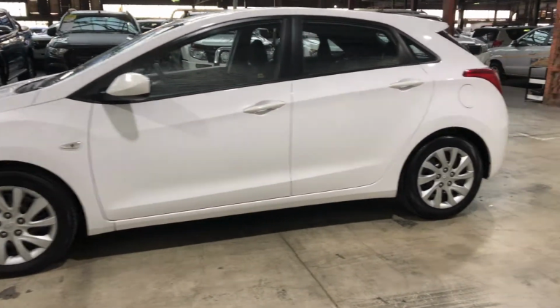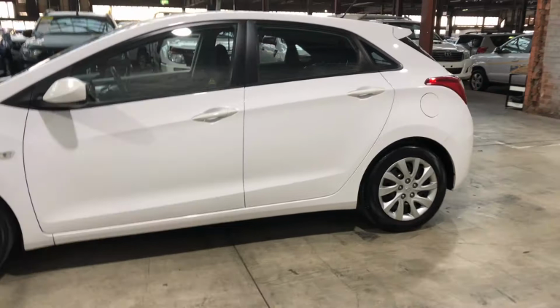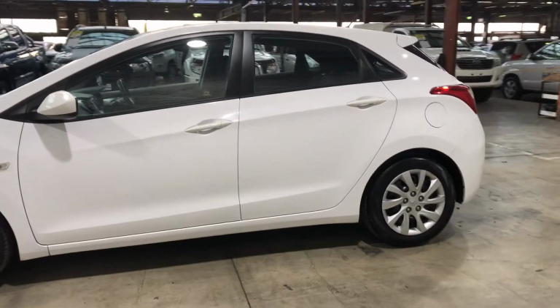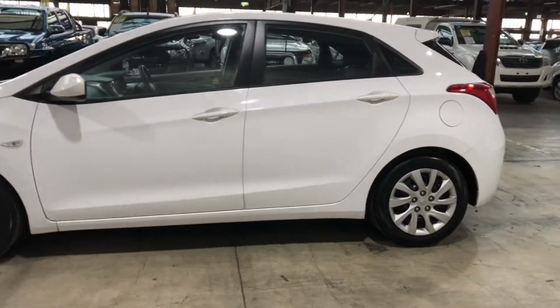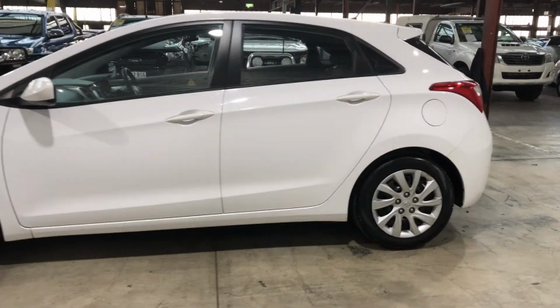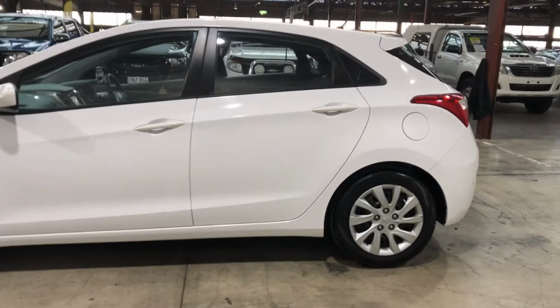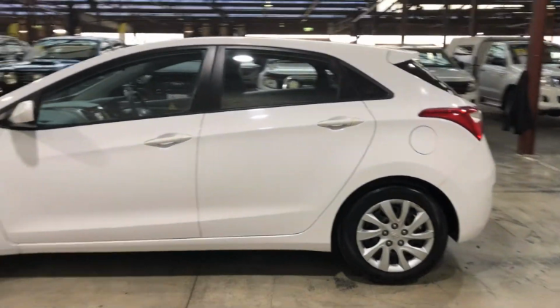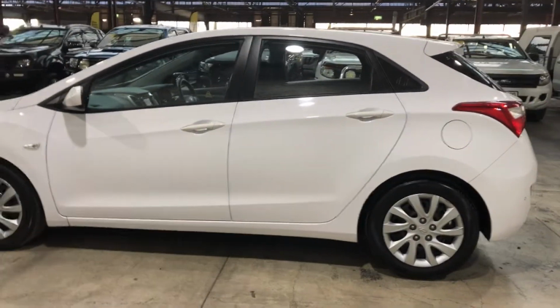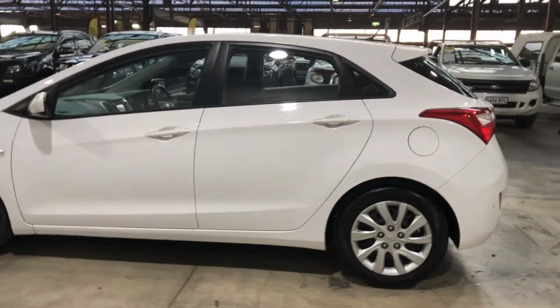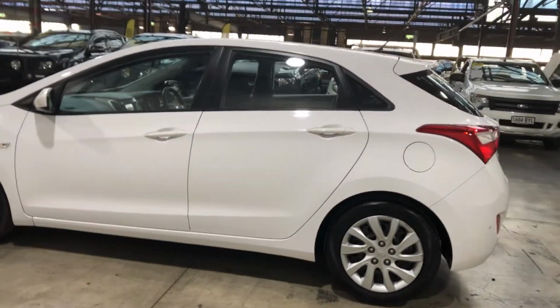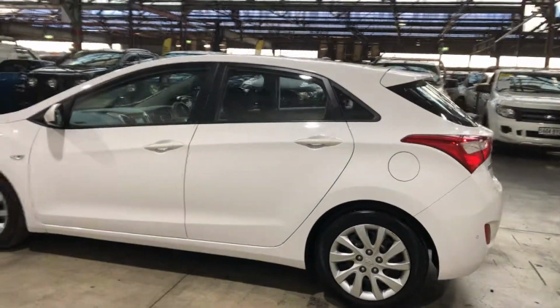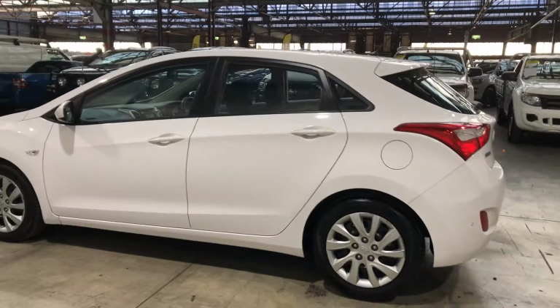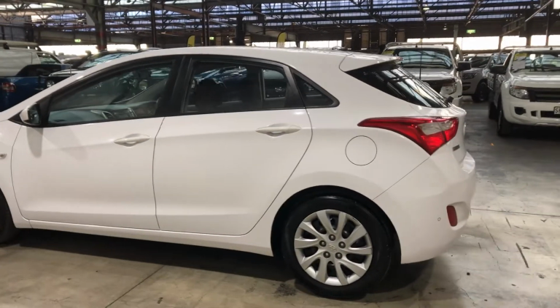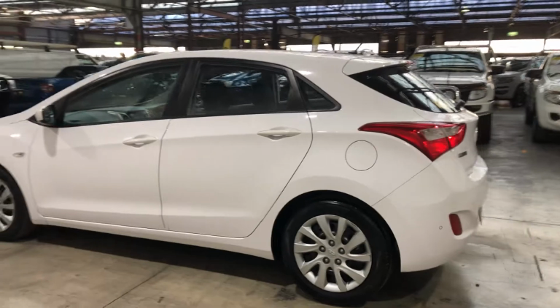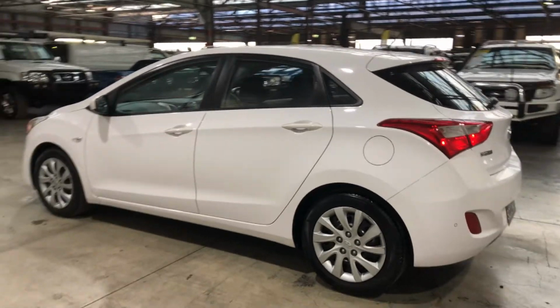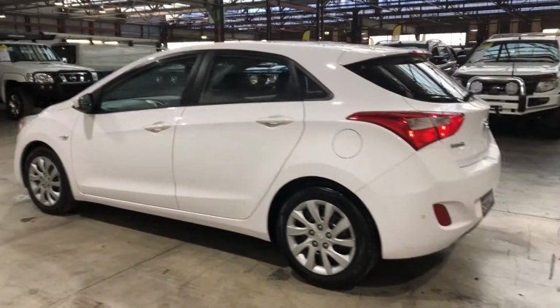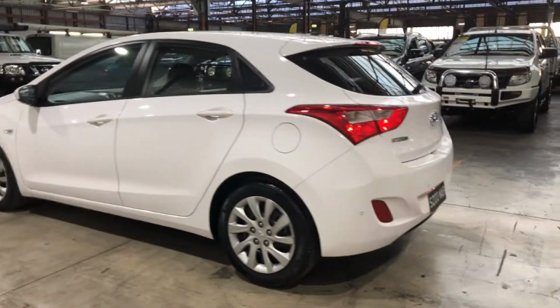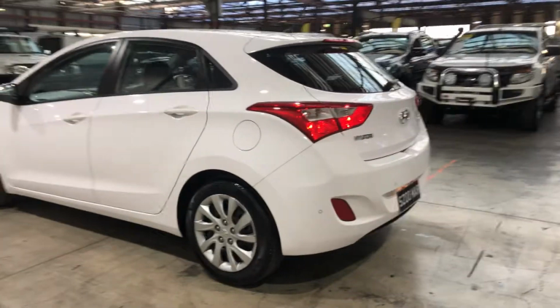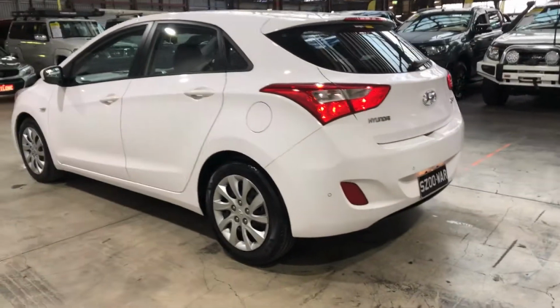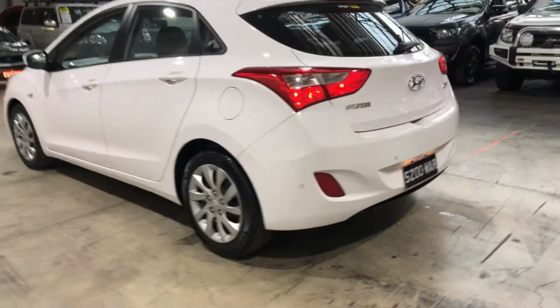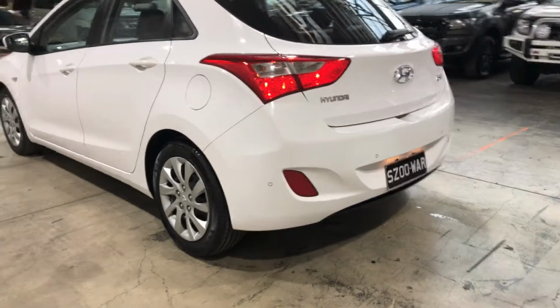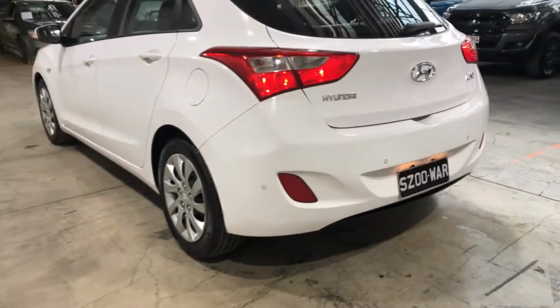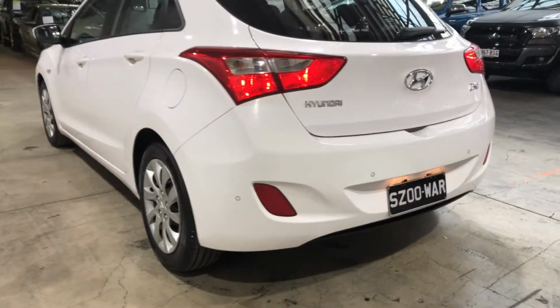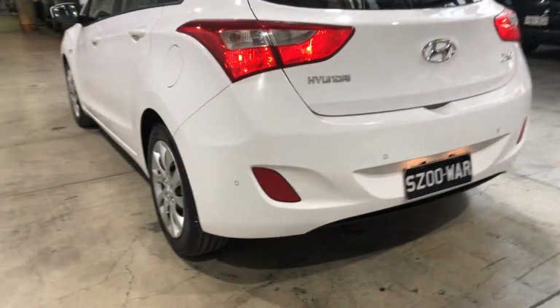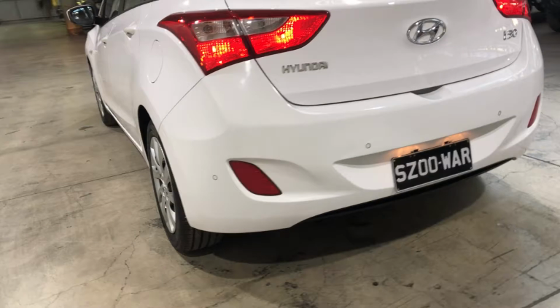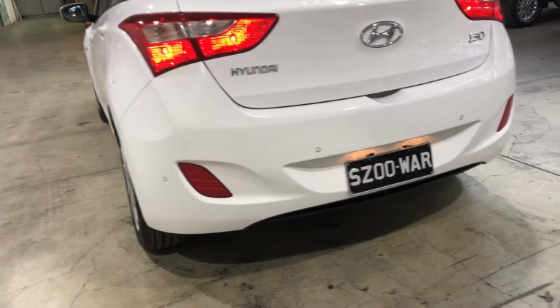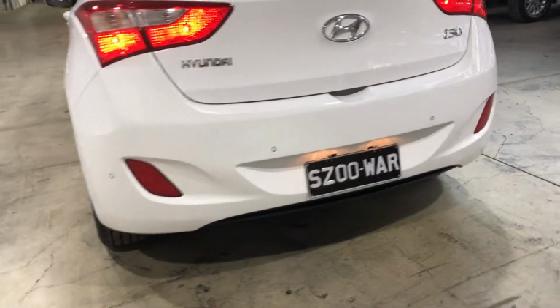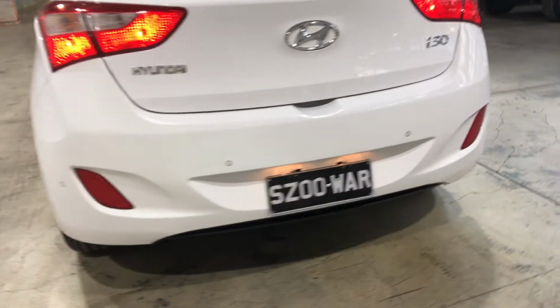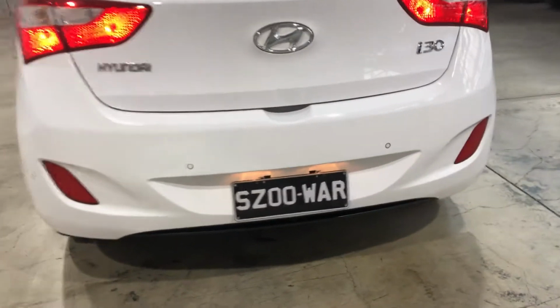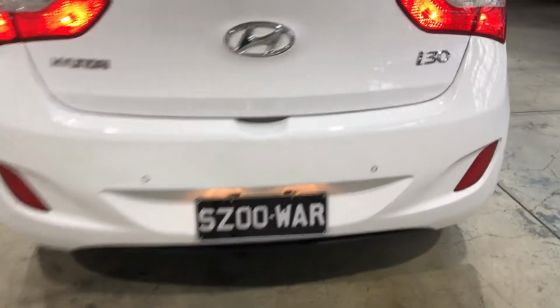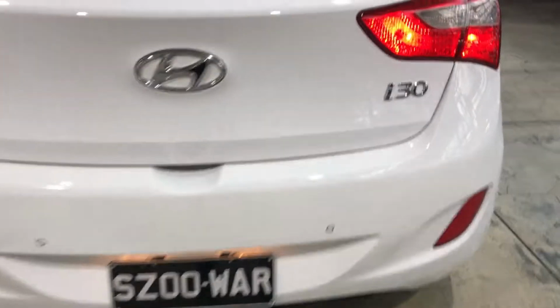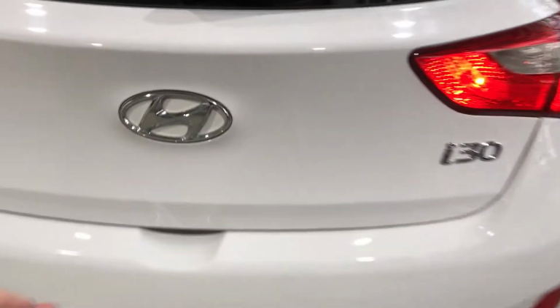If you're looking for a cheap runabout or even a first car, this car is perfect for you. Coming around to the back, you can see the car does have reverse parking sensors.